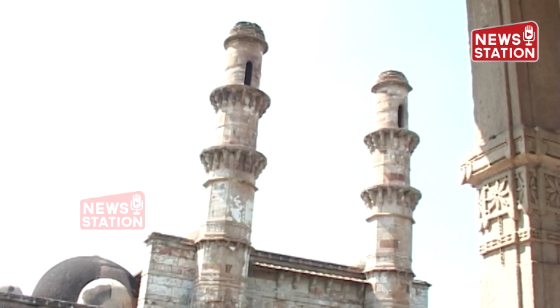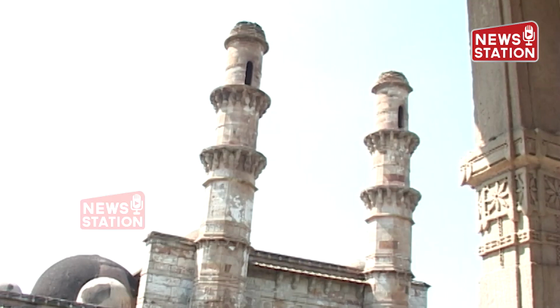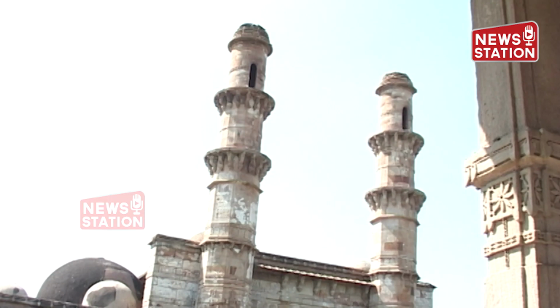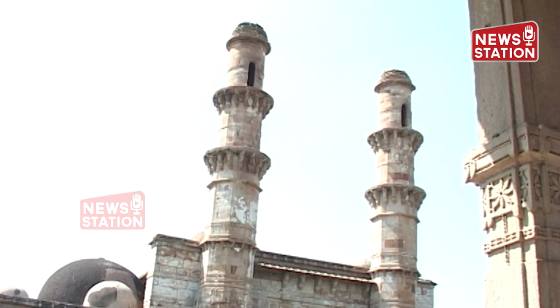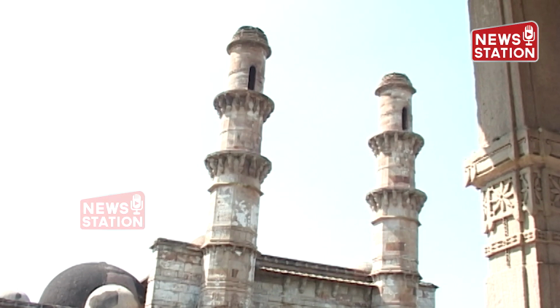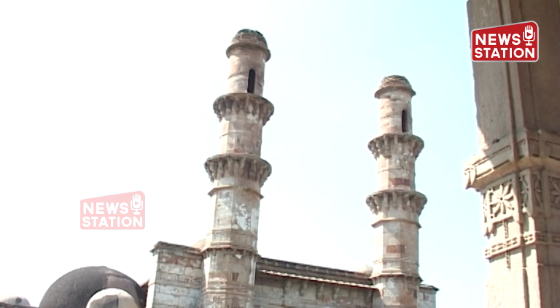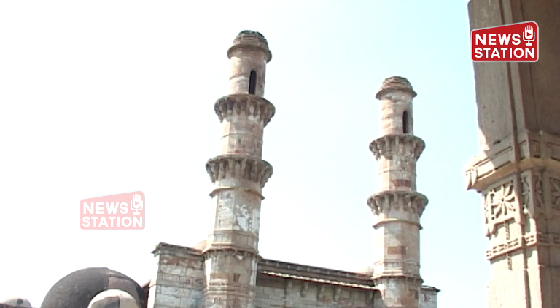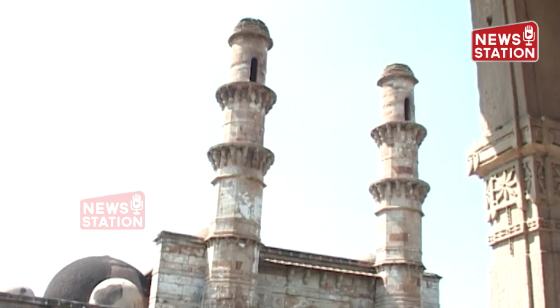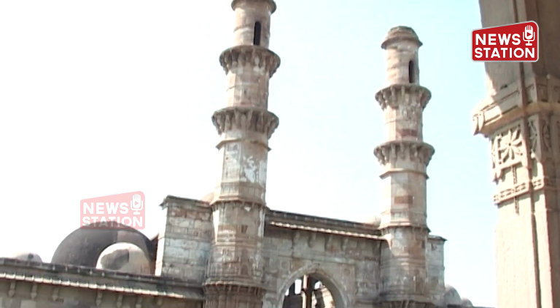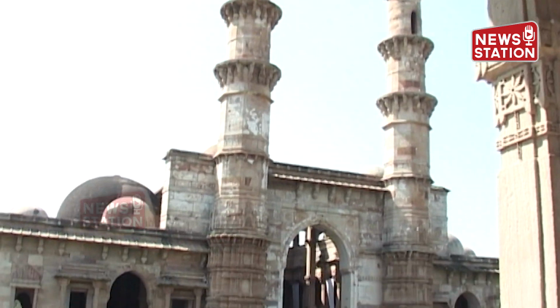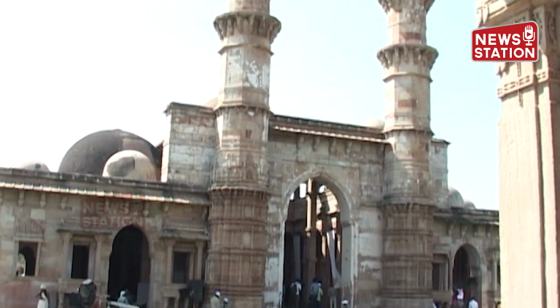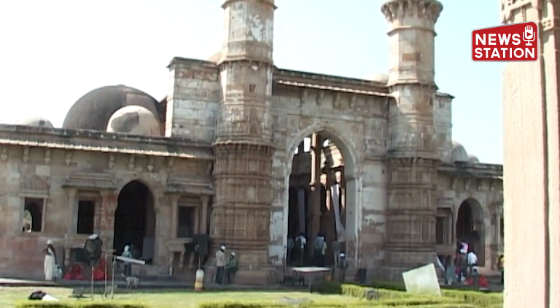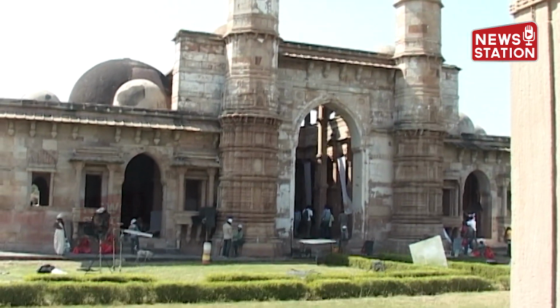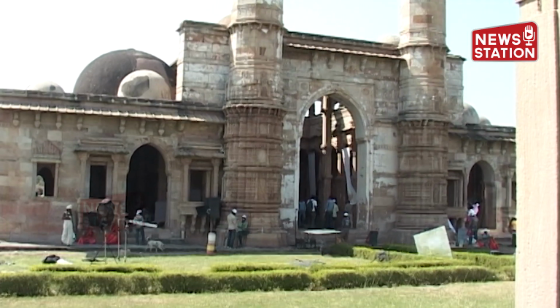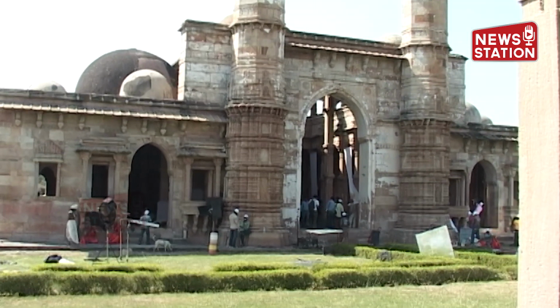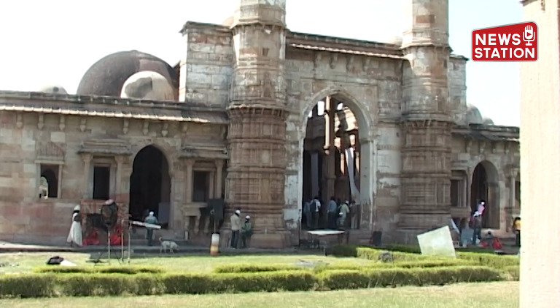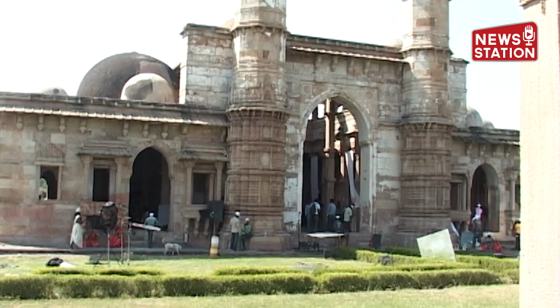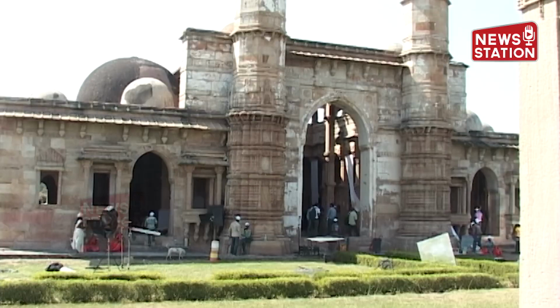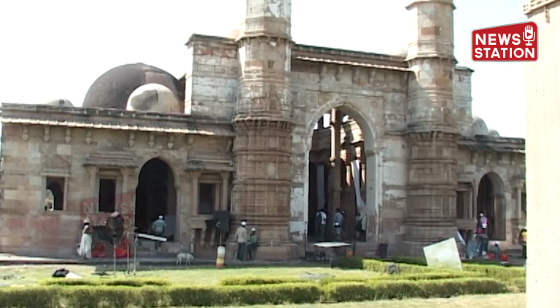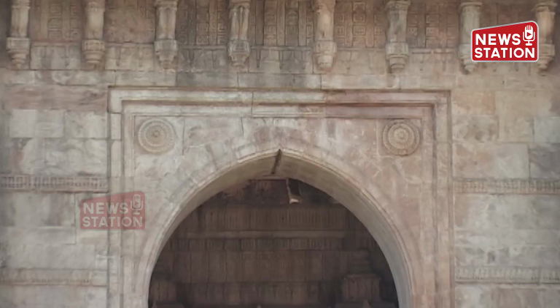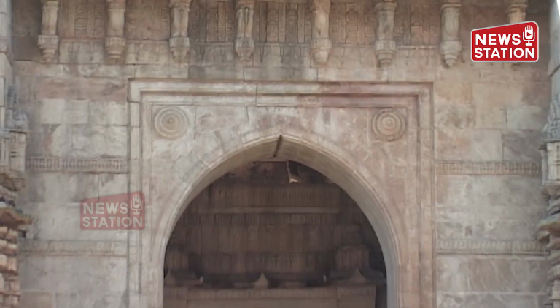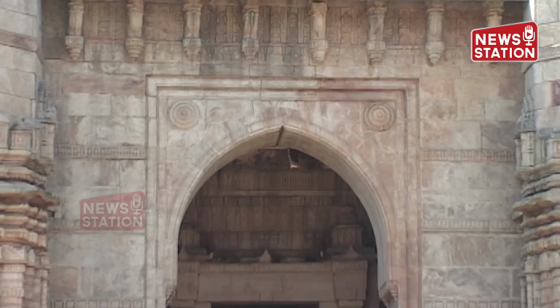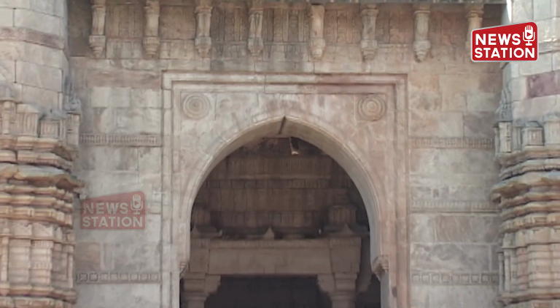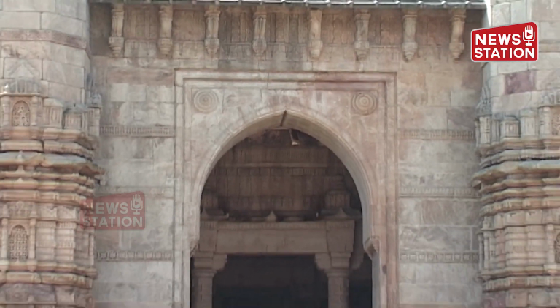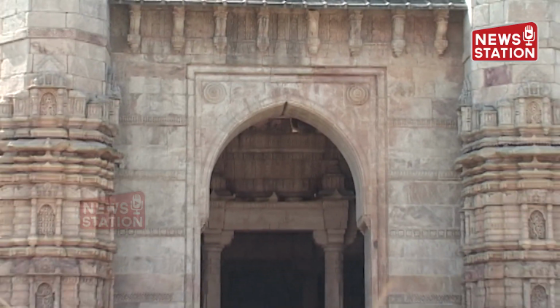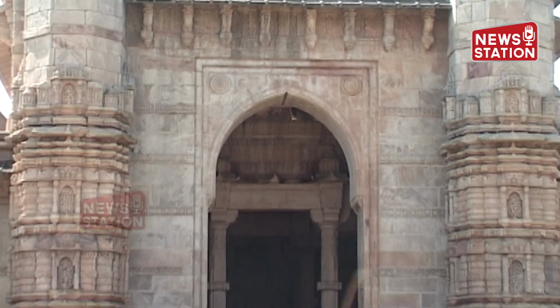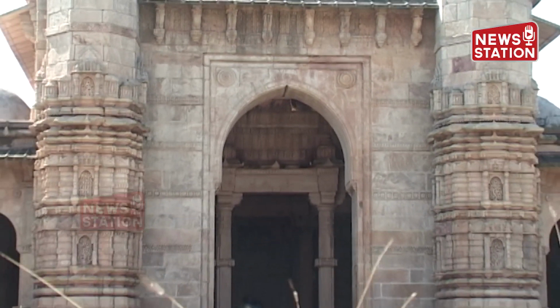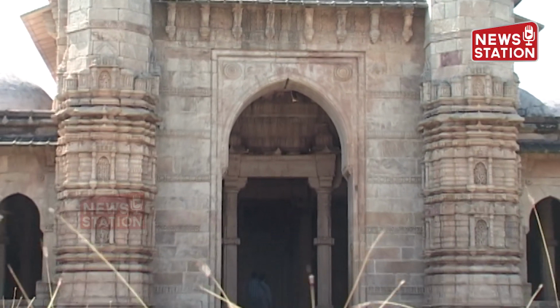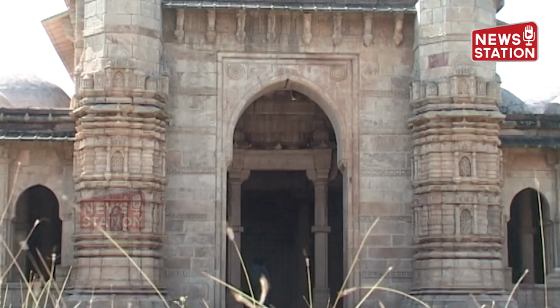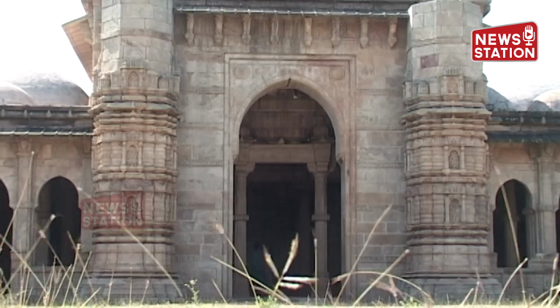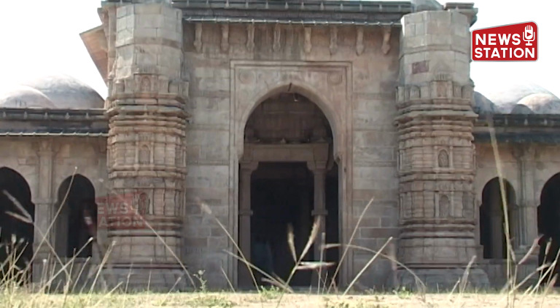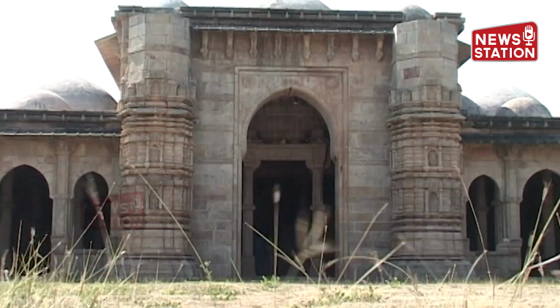The structures represent a perfect blend of Hindu-Muslim architecture, mainly in the great mosque Jama Masjid, which was a model for later mosque architecture in India. This special style comes from a significant period of regional sultanates.